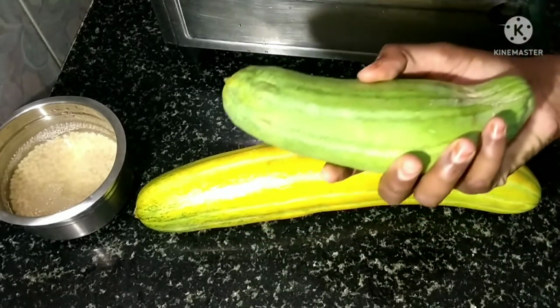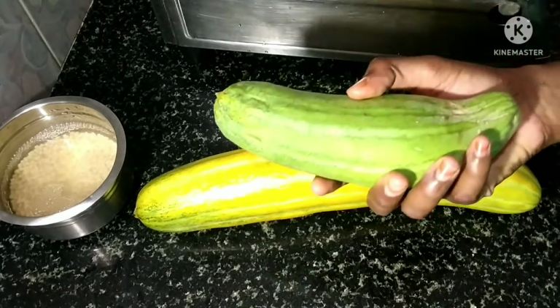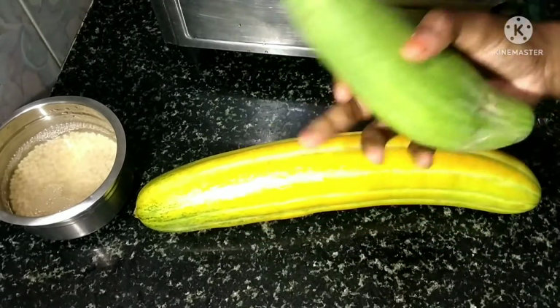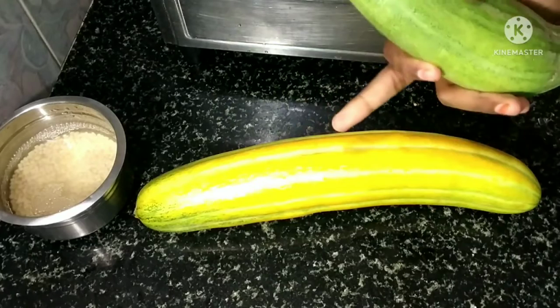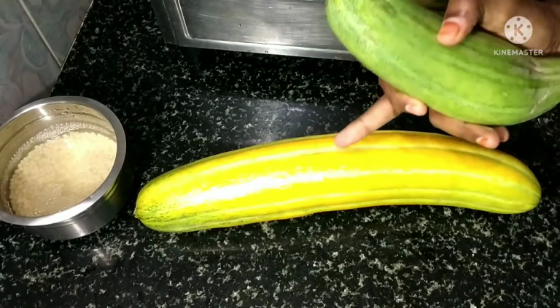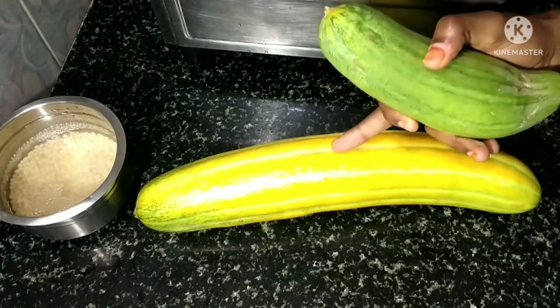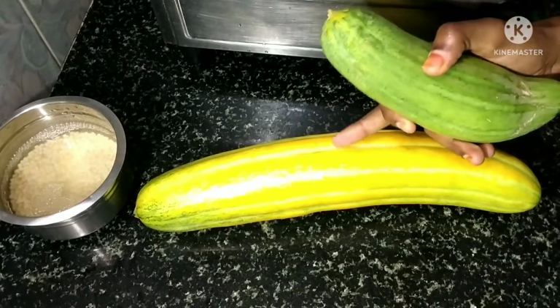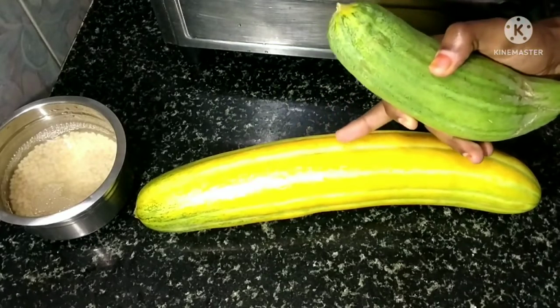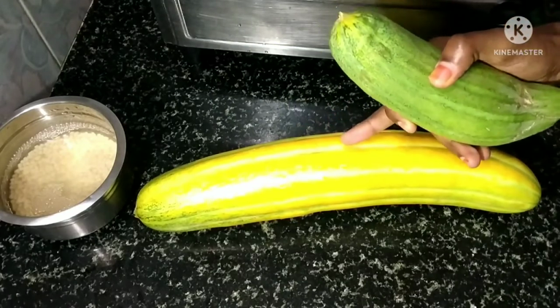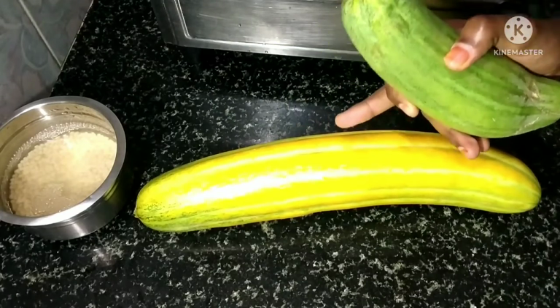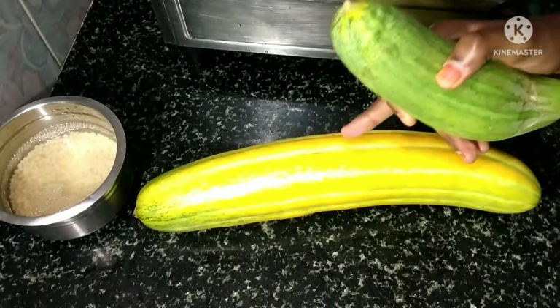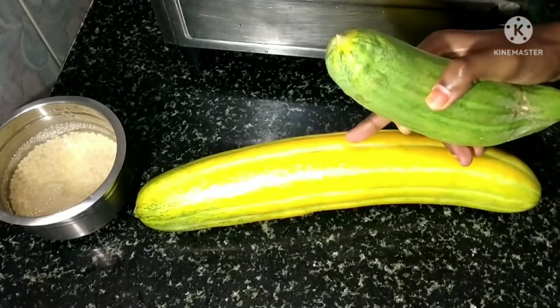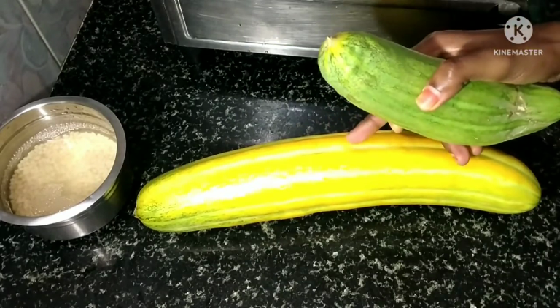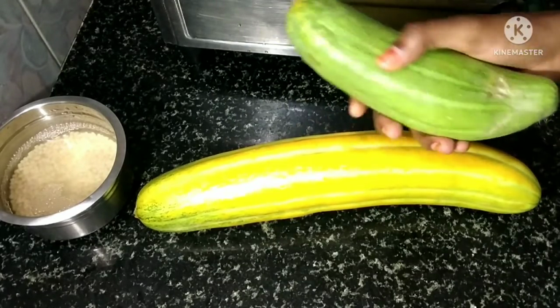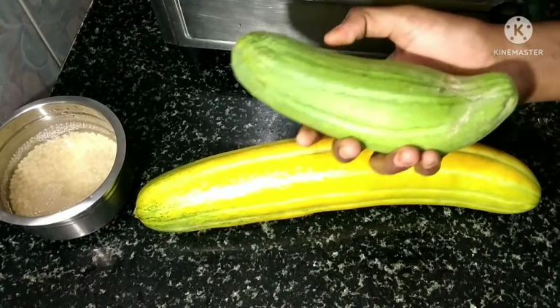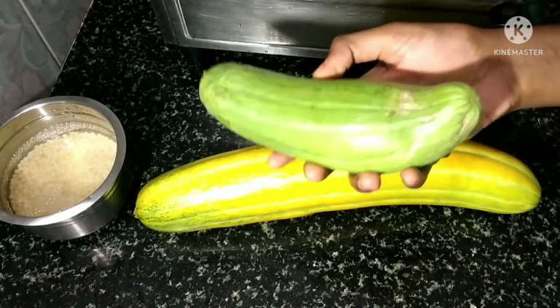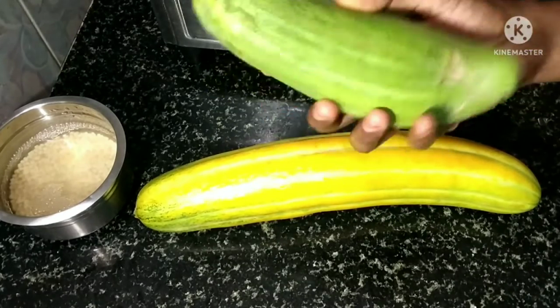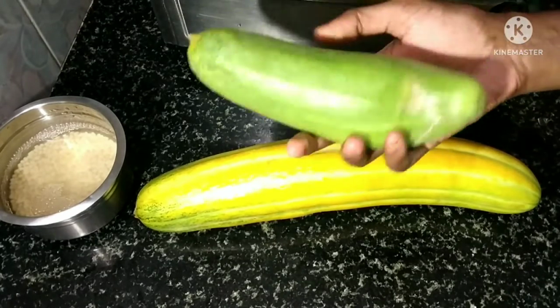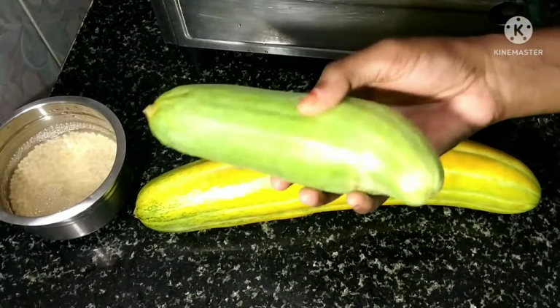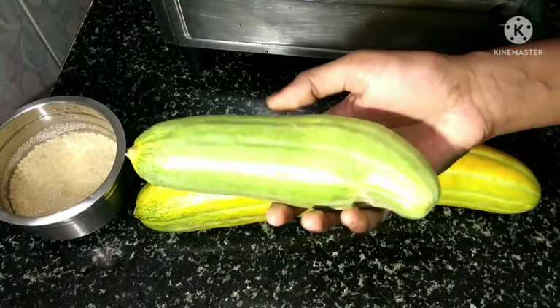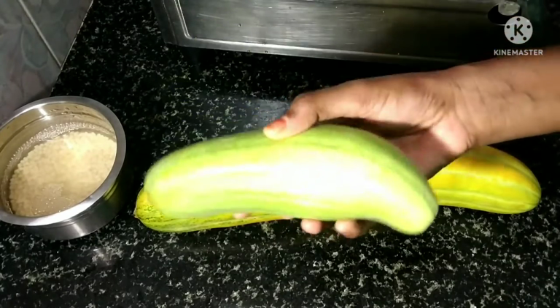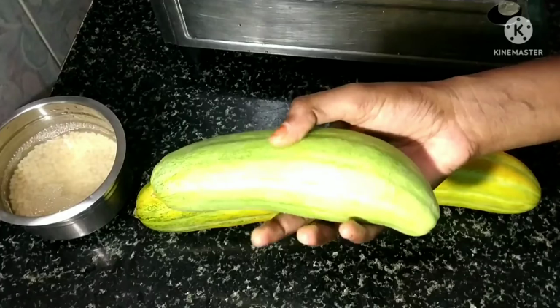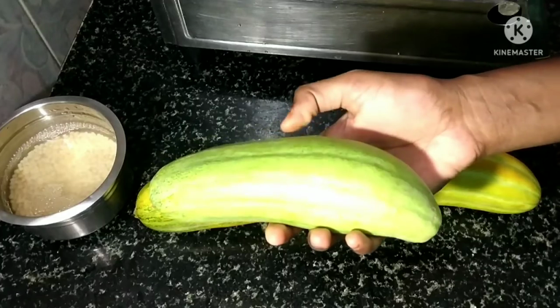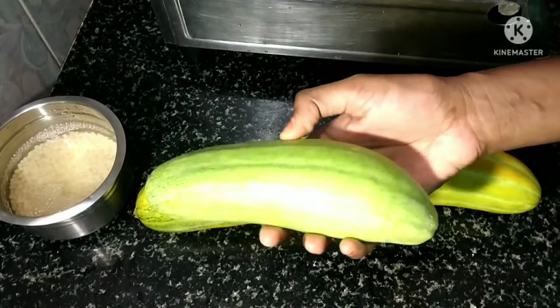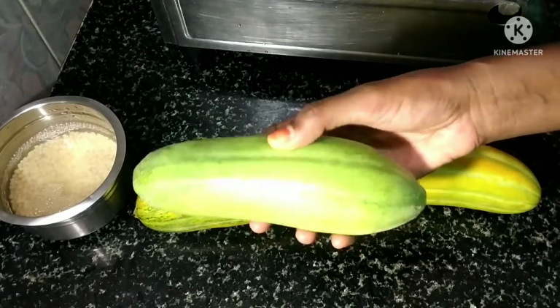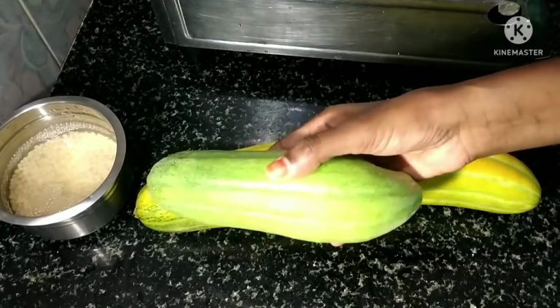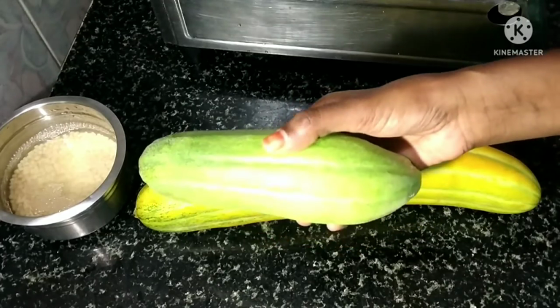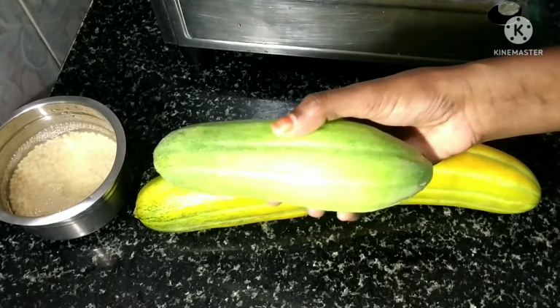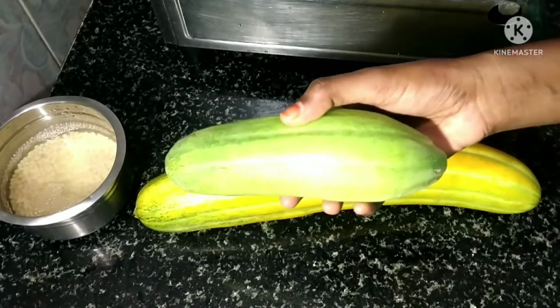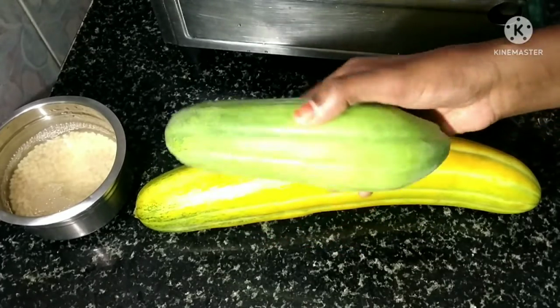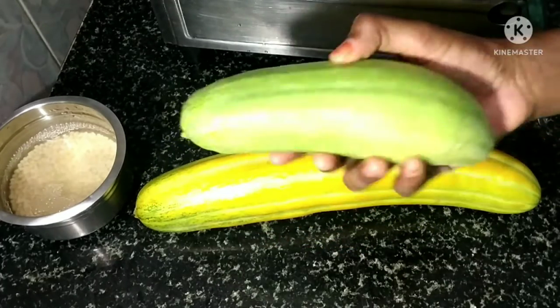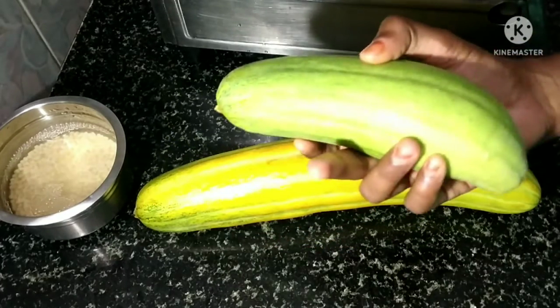If you use this, it has a very good taste. If you don't eat it, you can still use it. It will taste a little light.